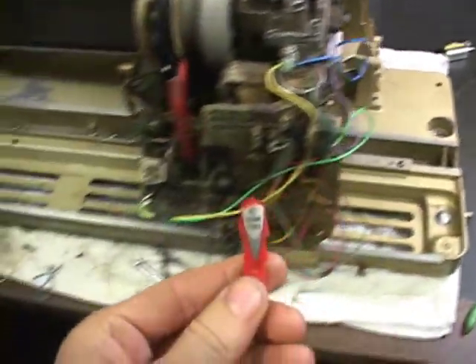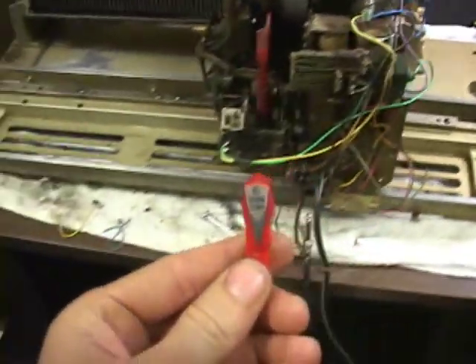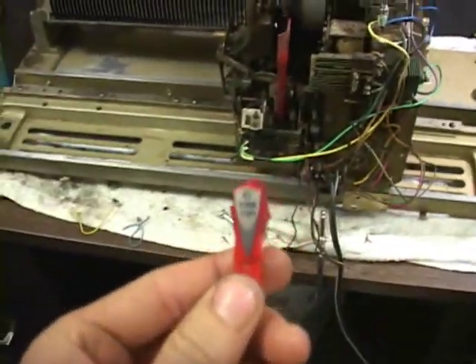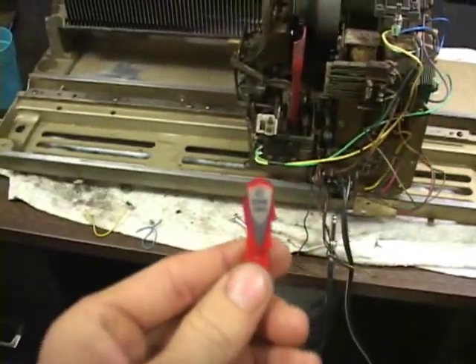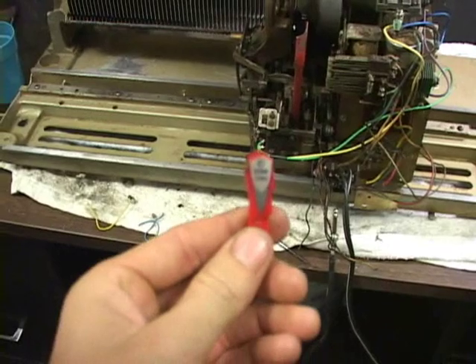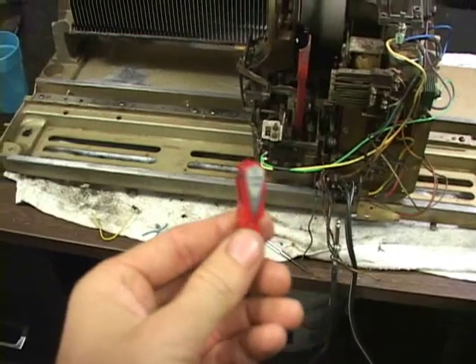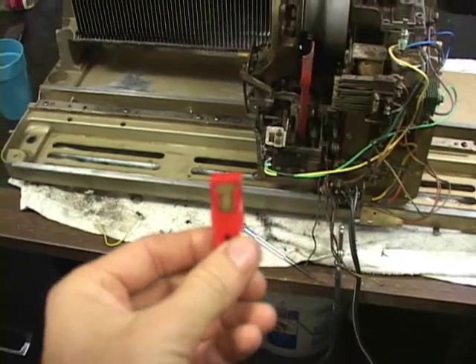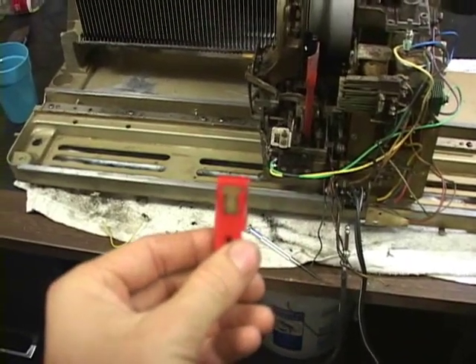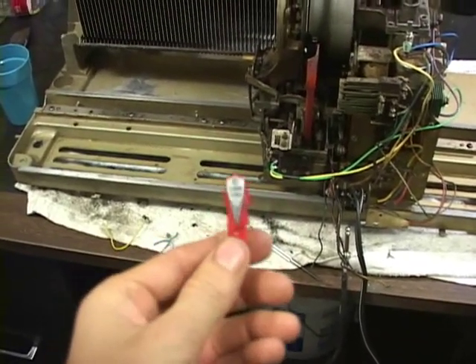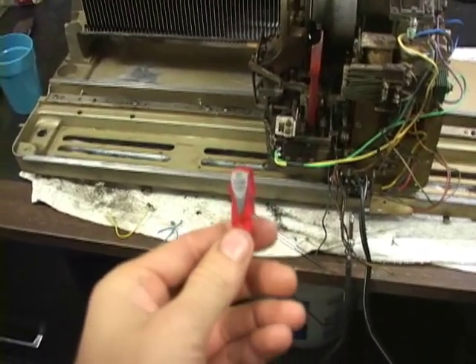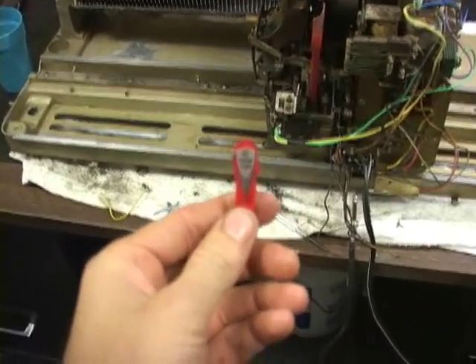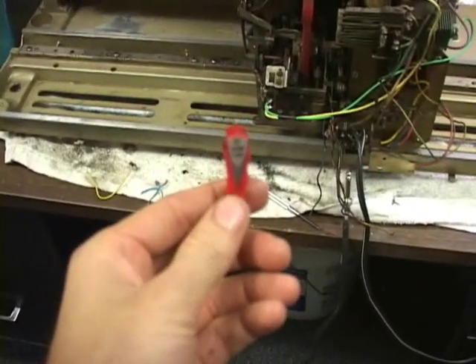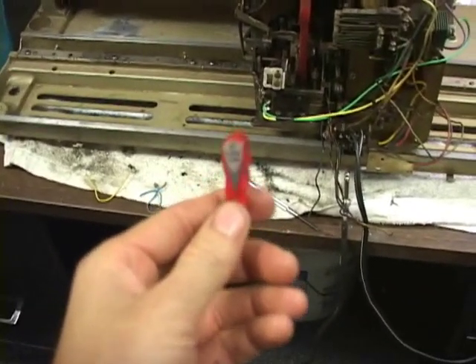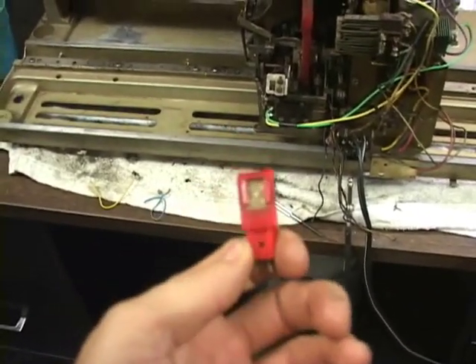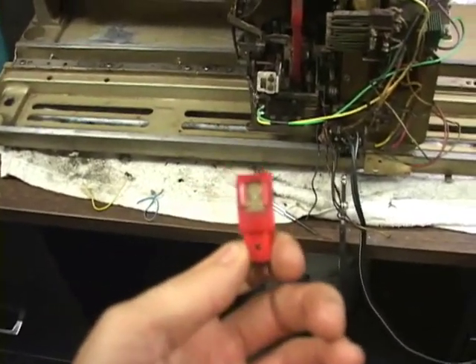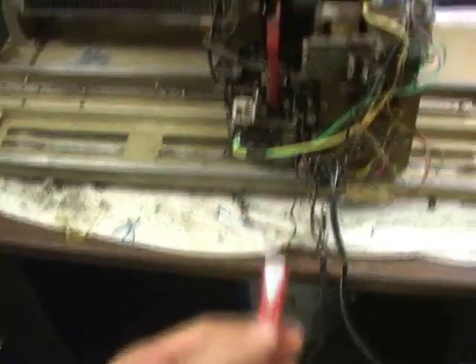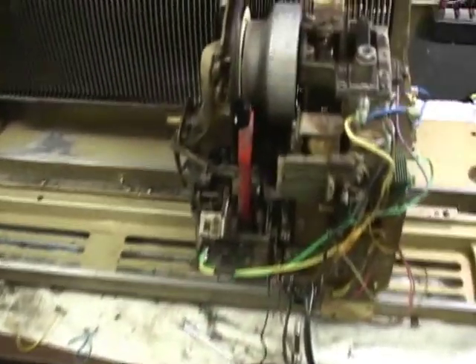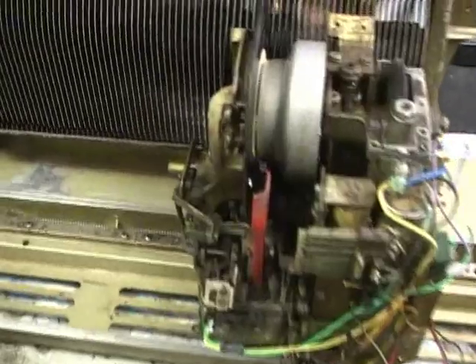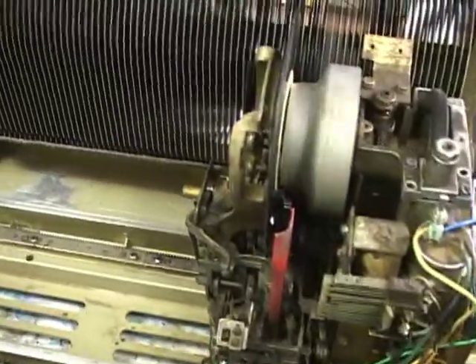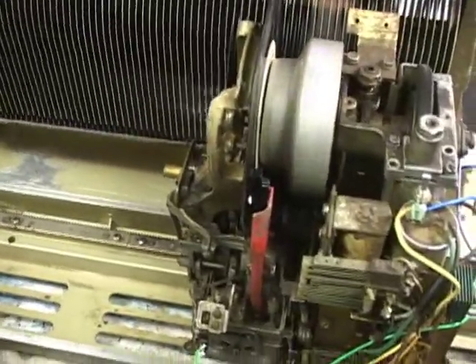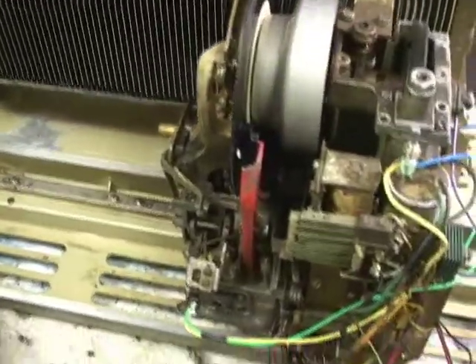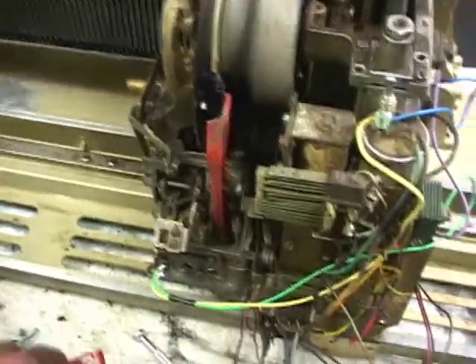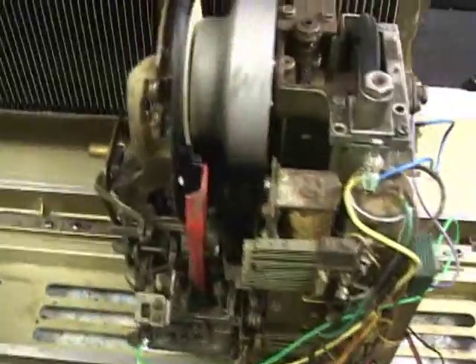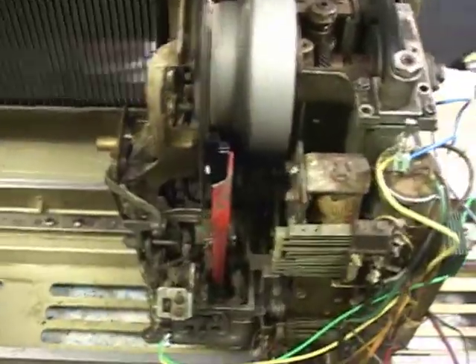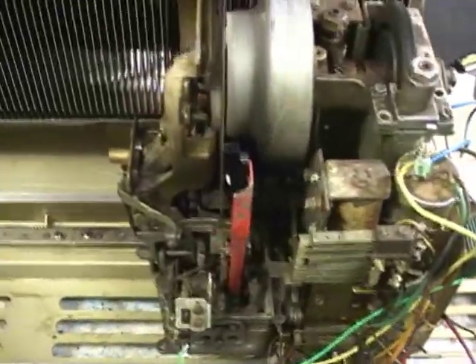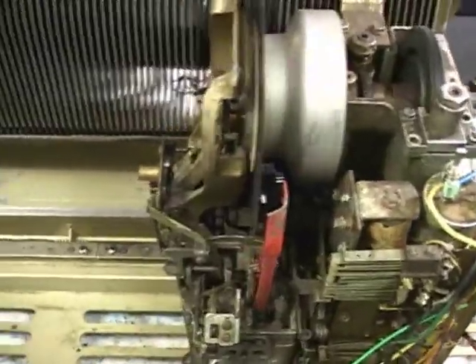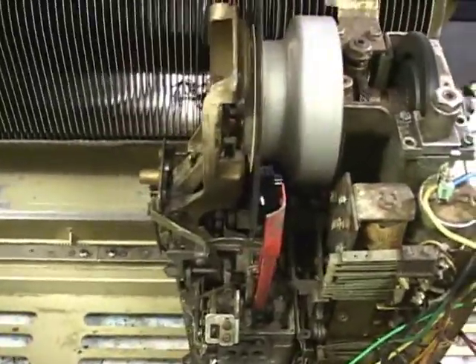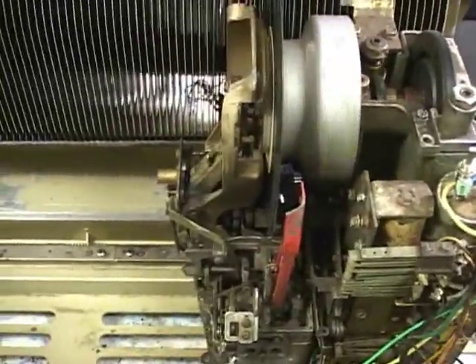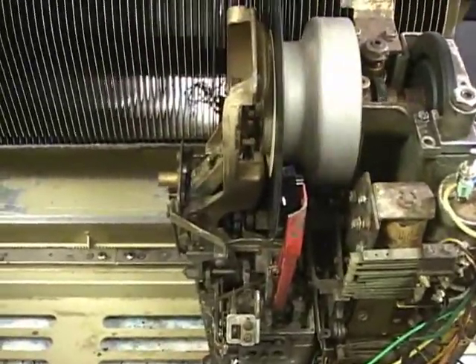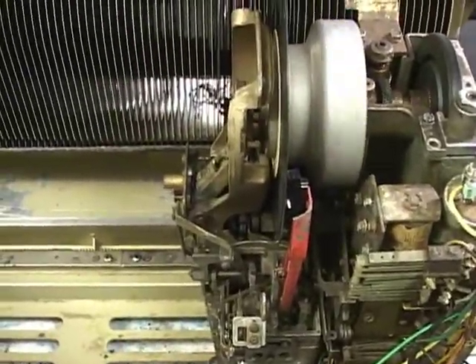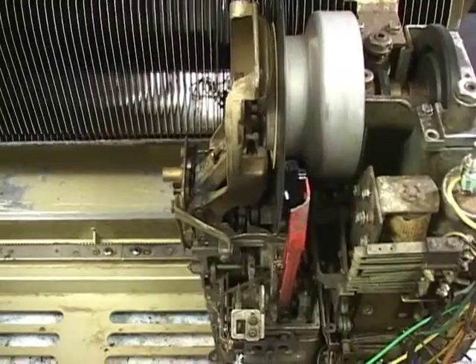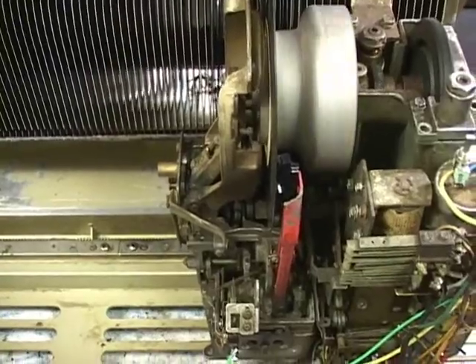I do have the original cartridge, but no stylus for it. So I've got a little temporary one-sided stylus rigged for now.